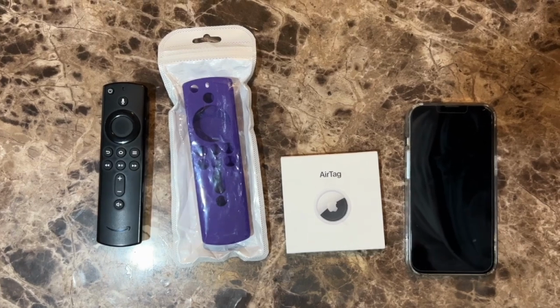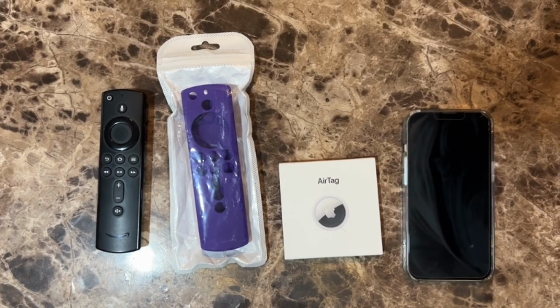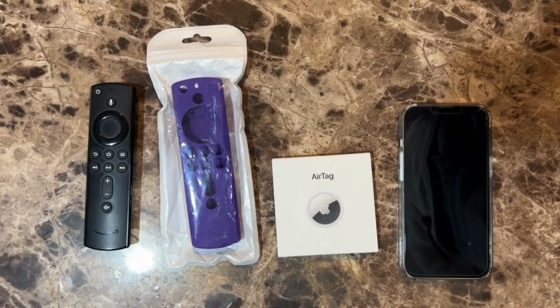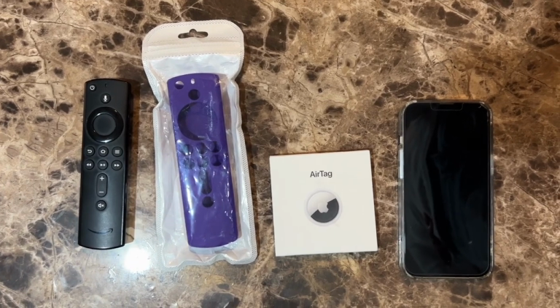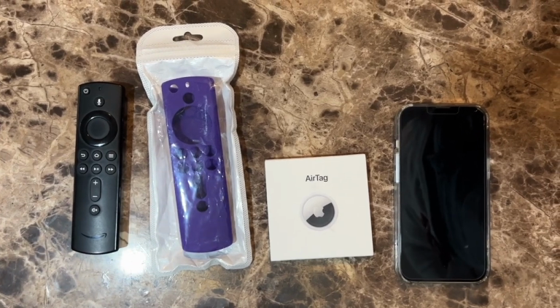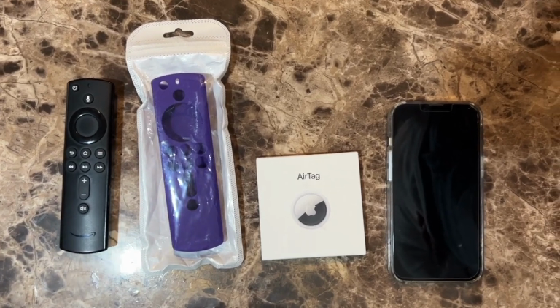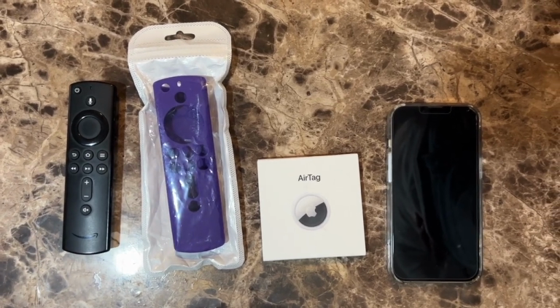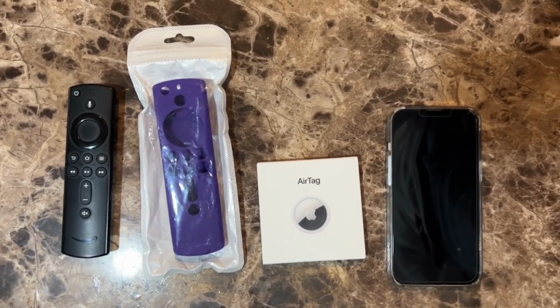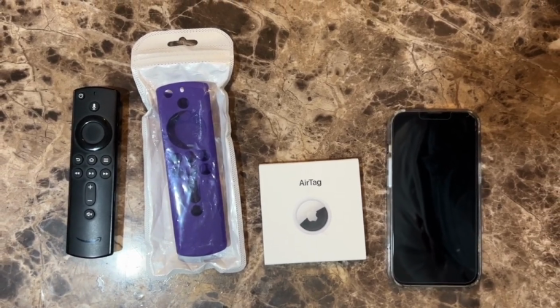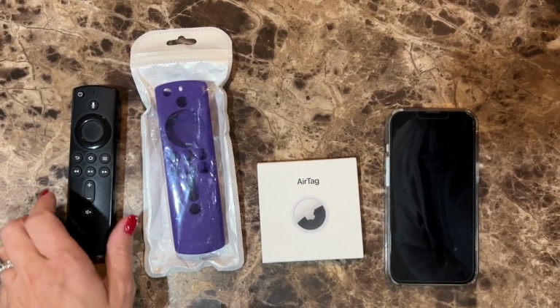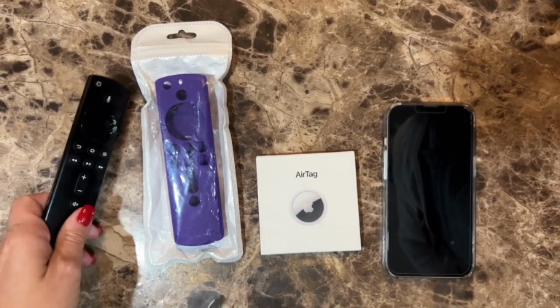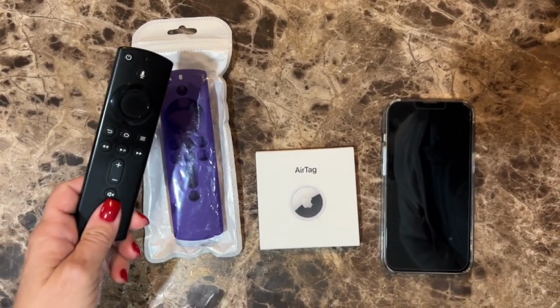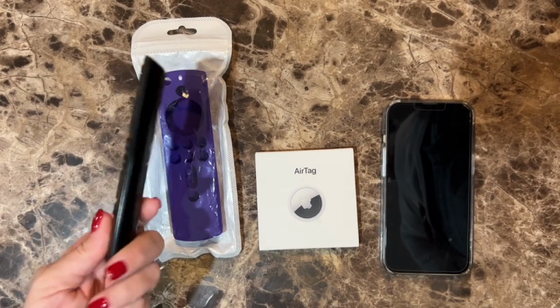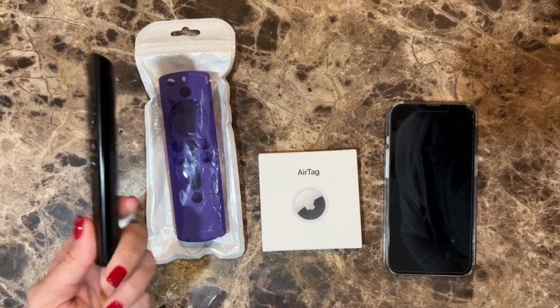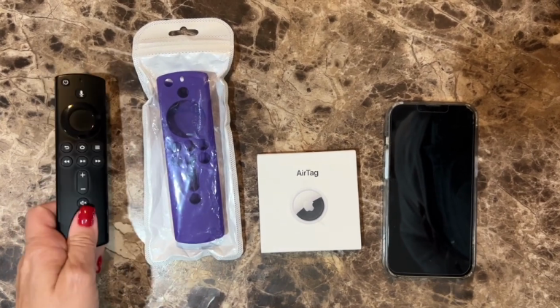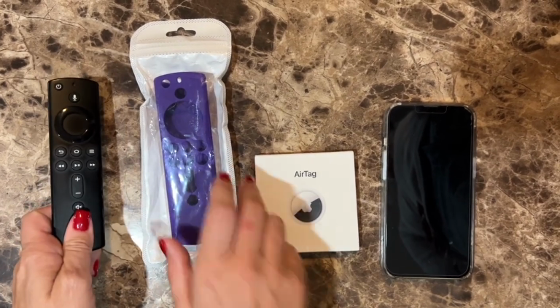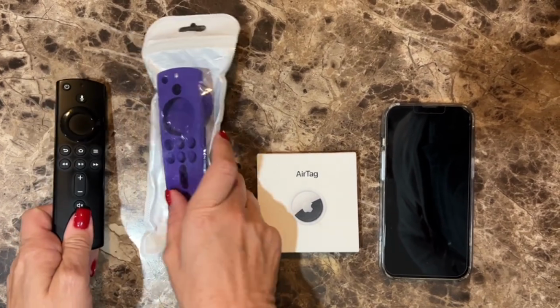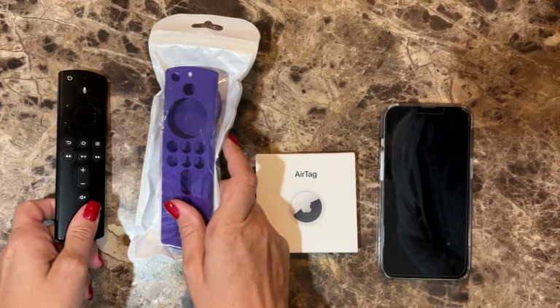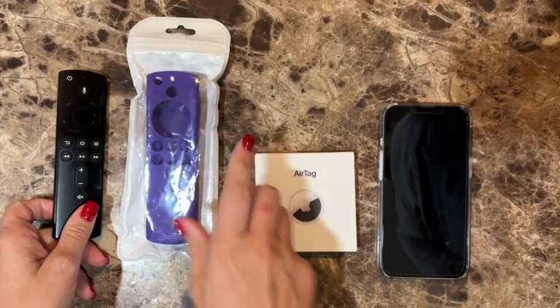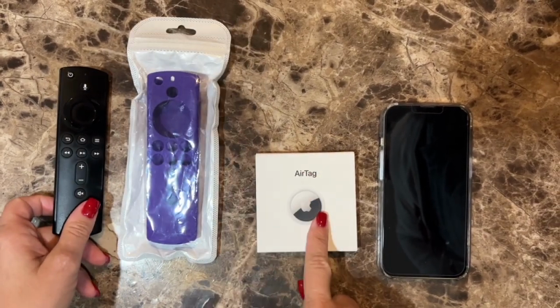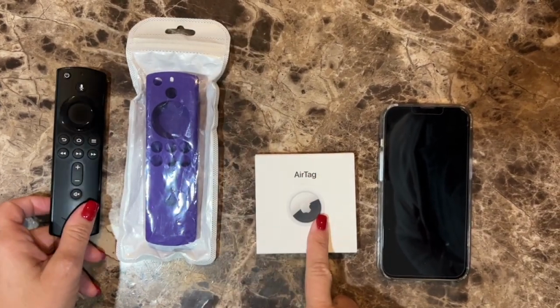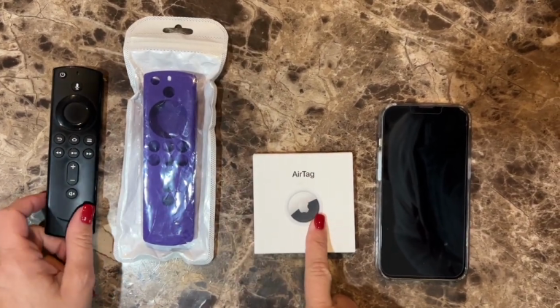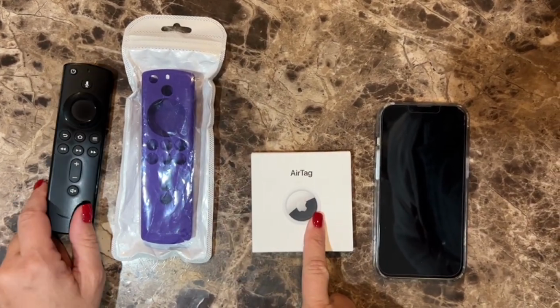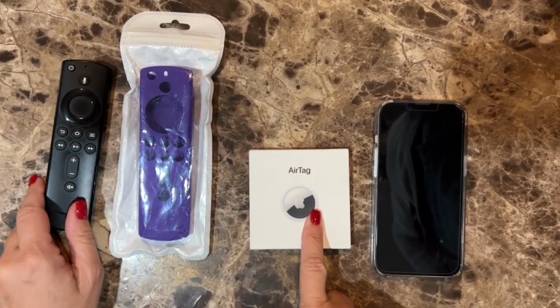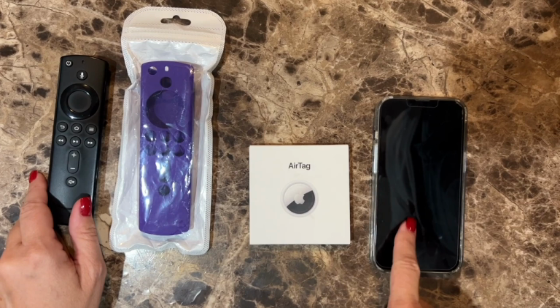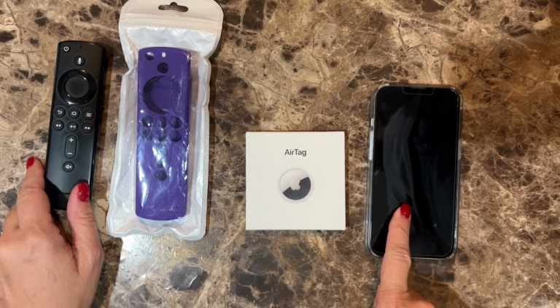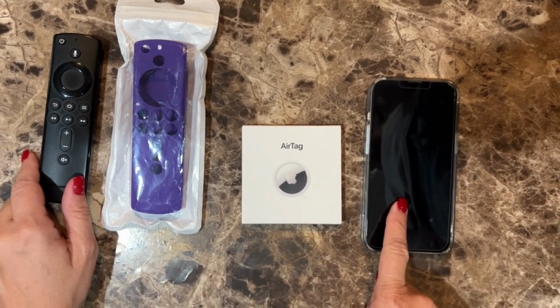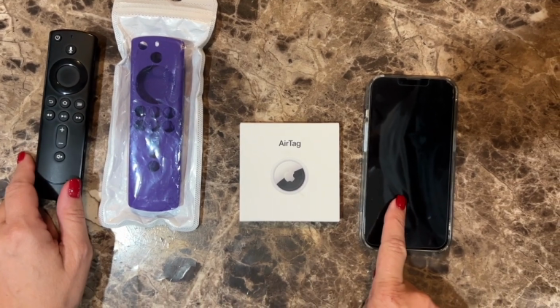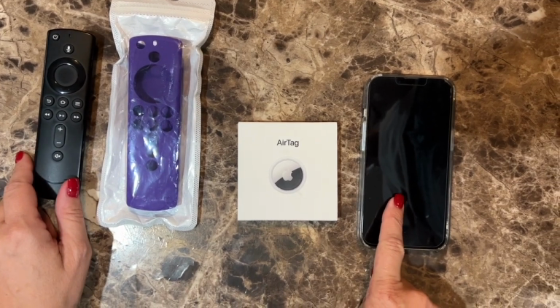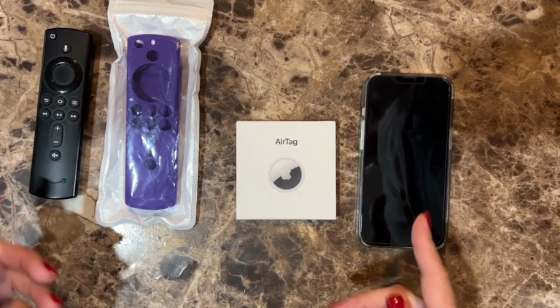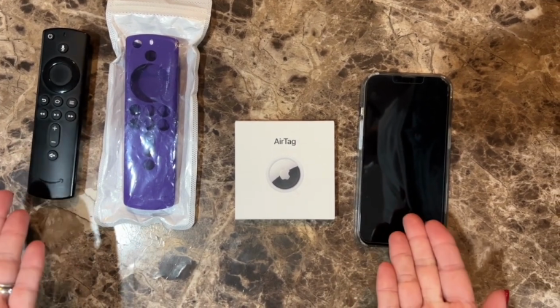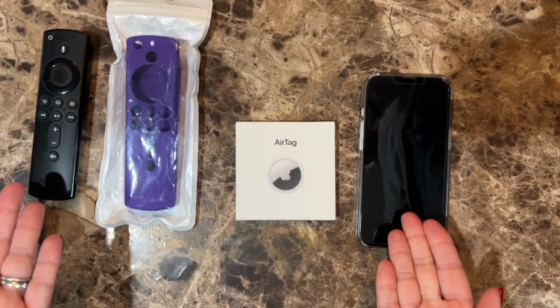Welcome back to 4K Tech. In this video, we're going to put this Amazon Fire Stick into the case with an AirTag attached, using our iPhone to find it. So let's get started.